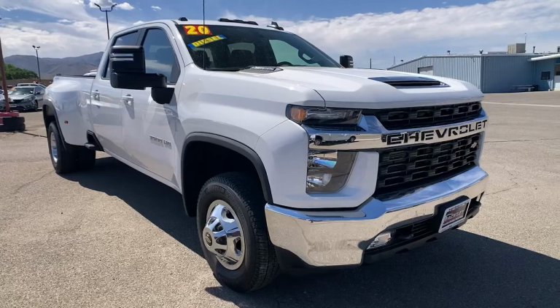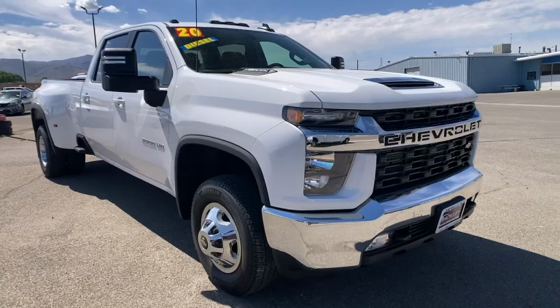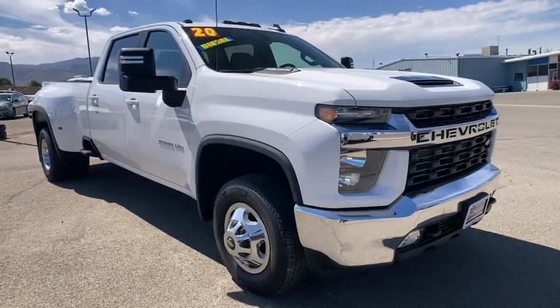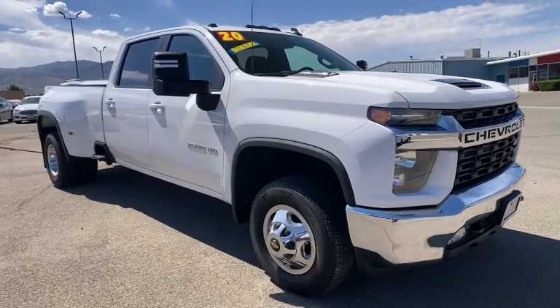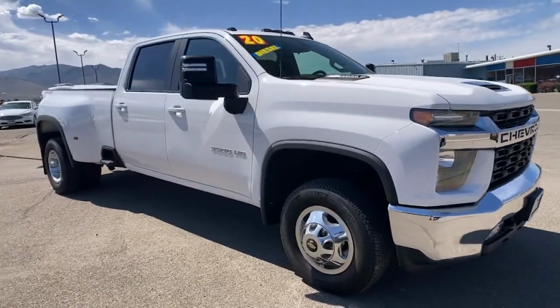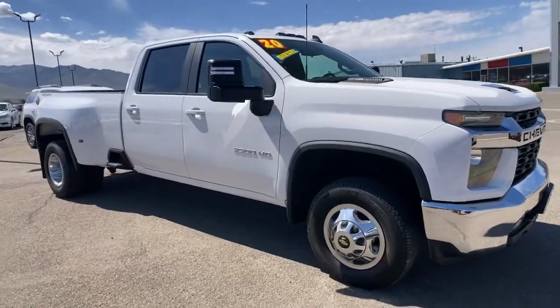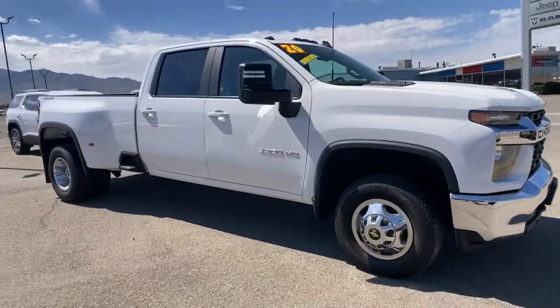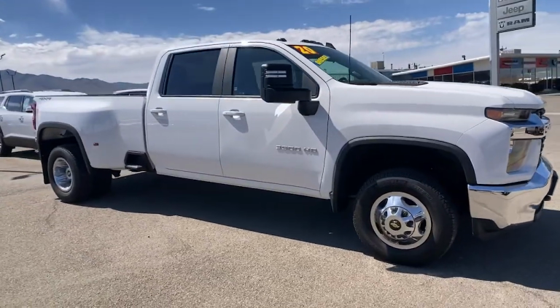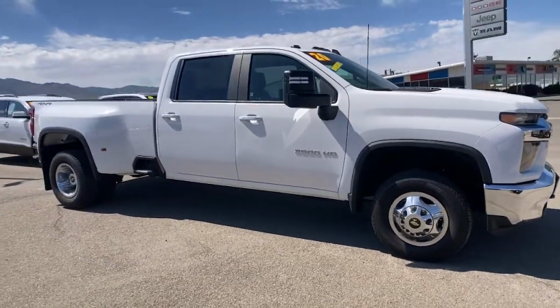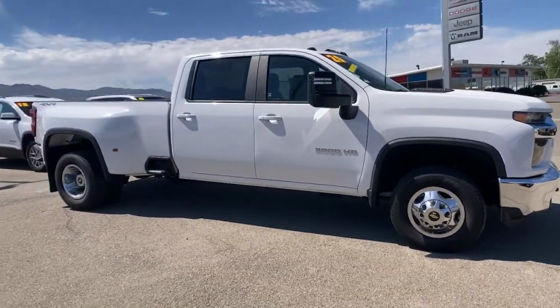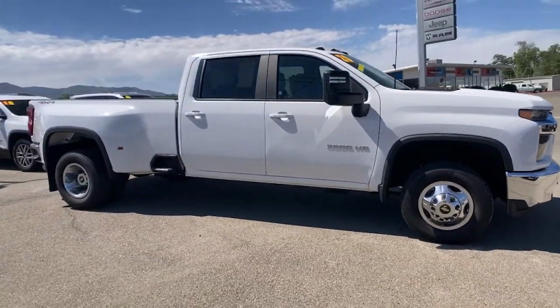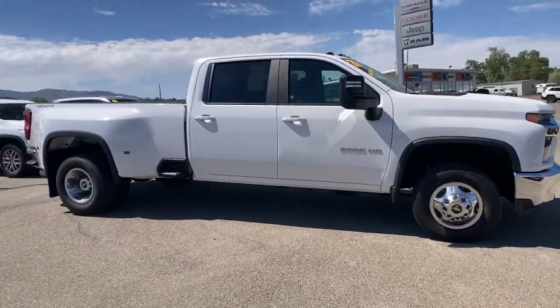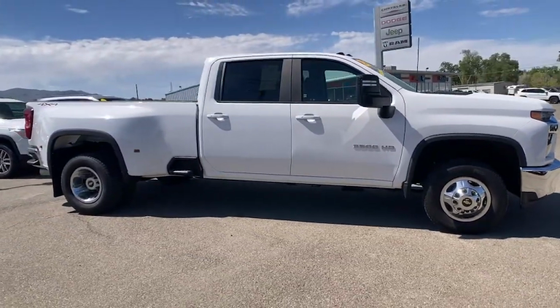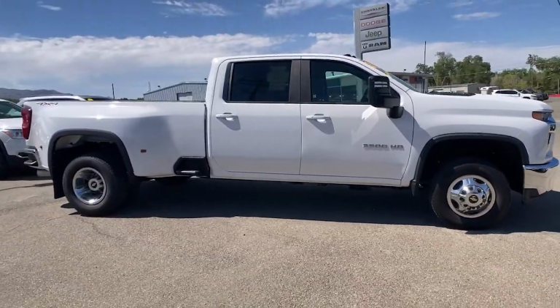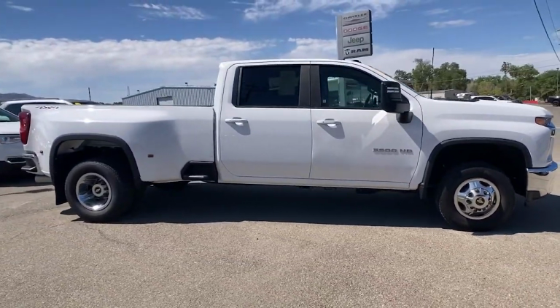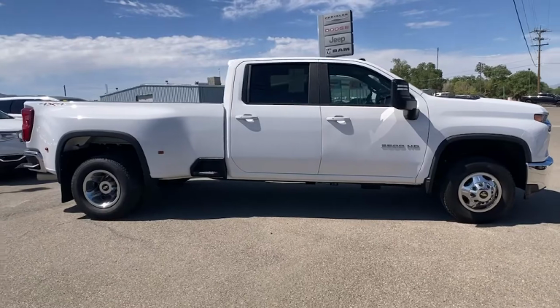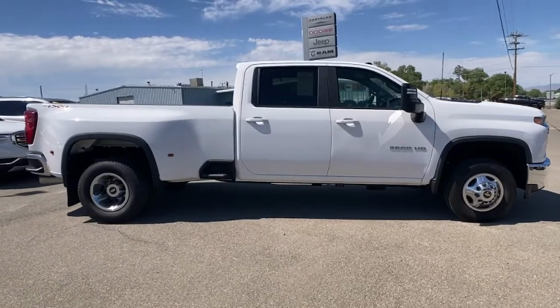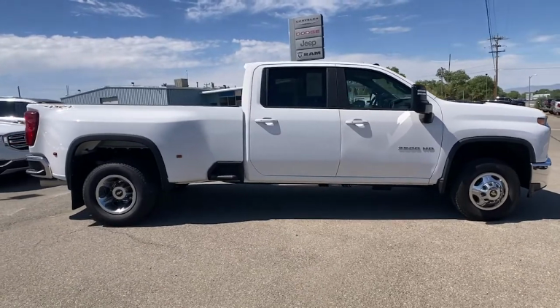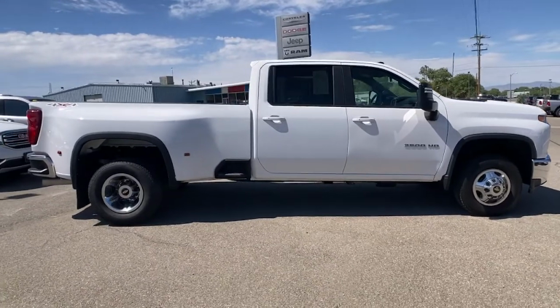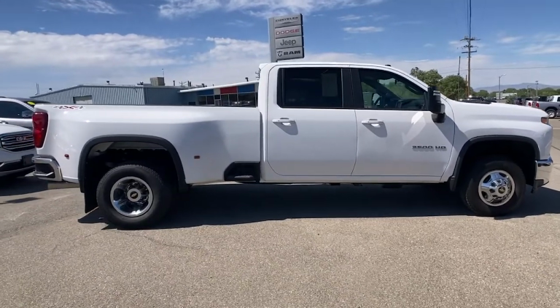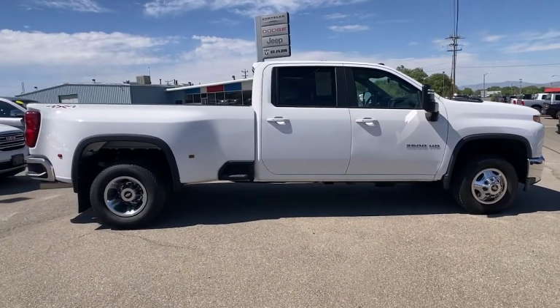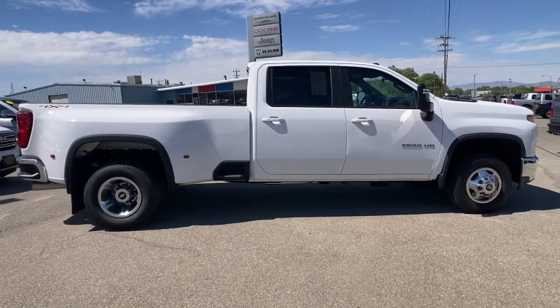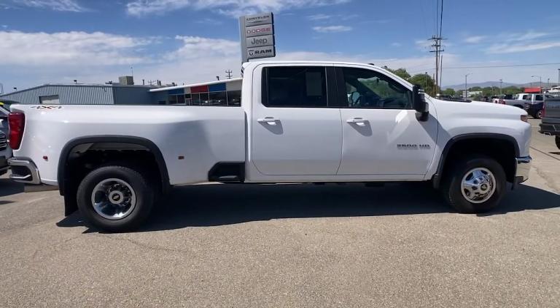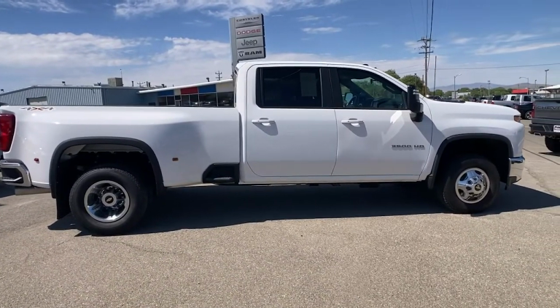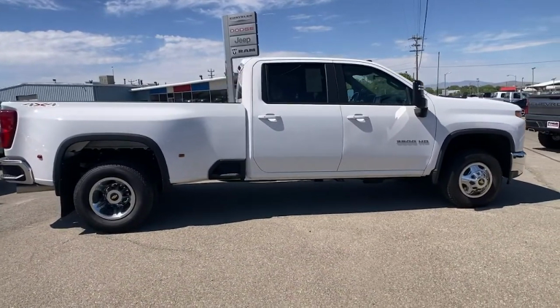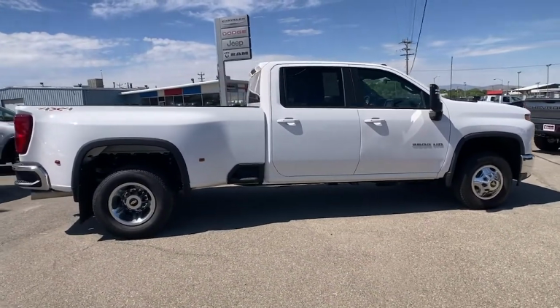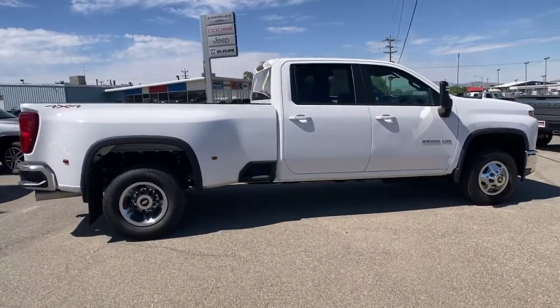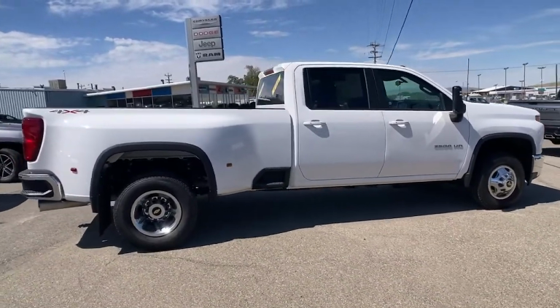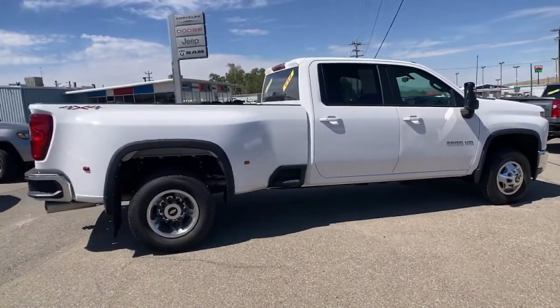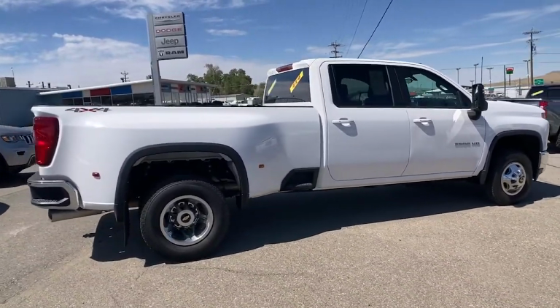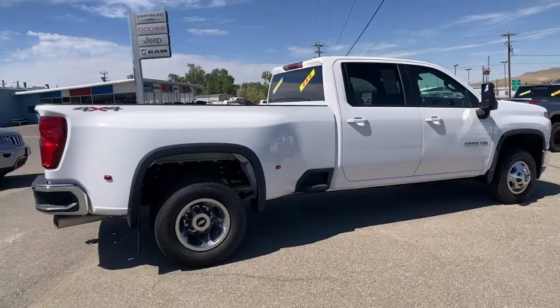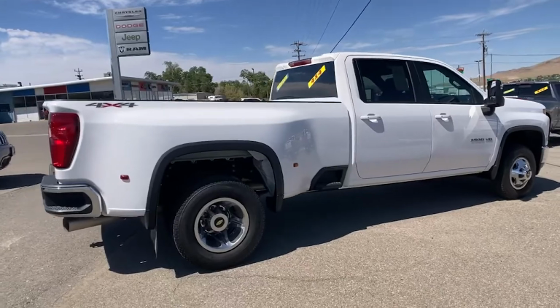This could be the car for you. The 2020 Chevrolet Silverado. With less than 15,000 miles on the odometer, this vehicle stands out from the rest.